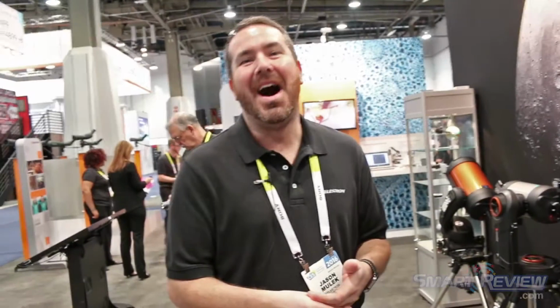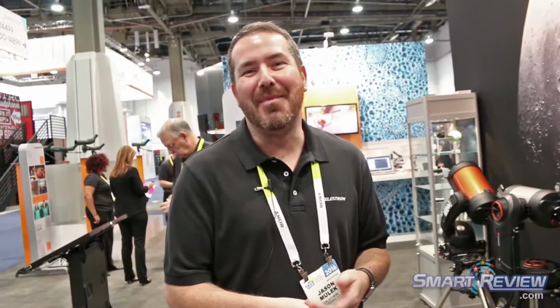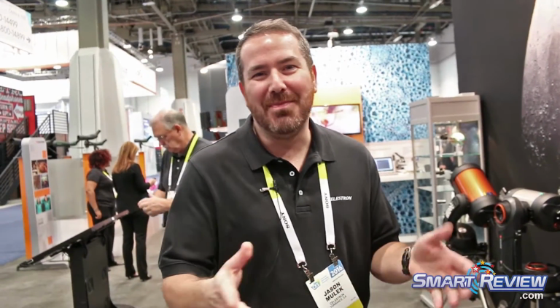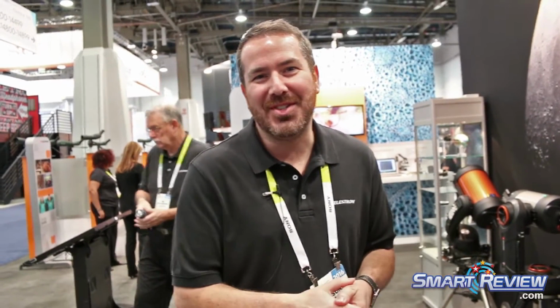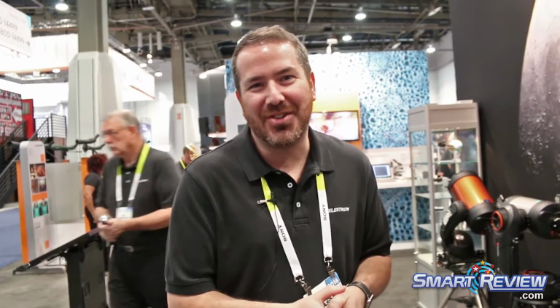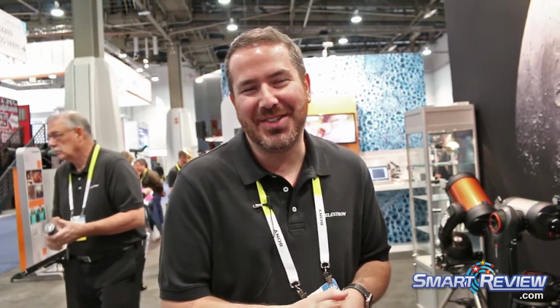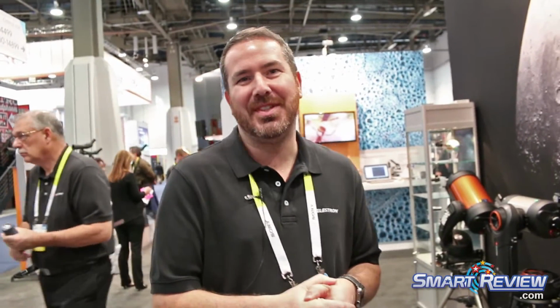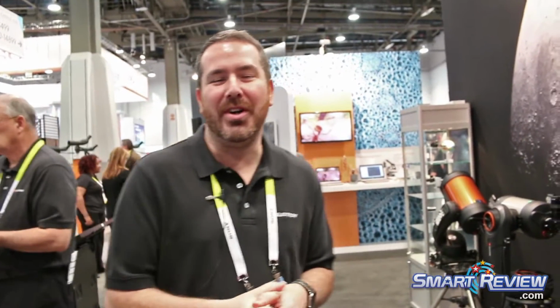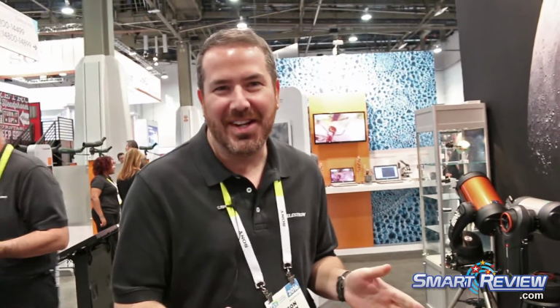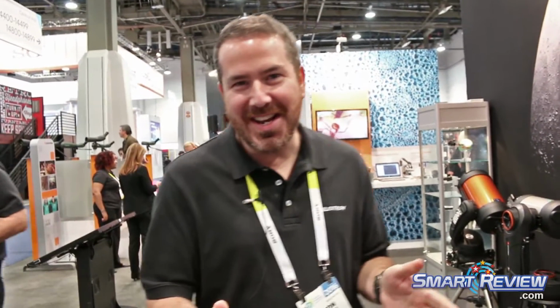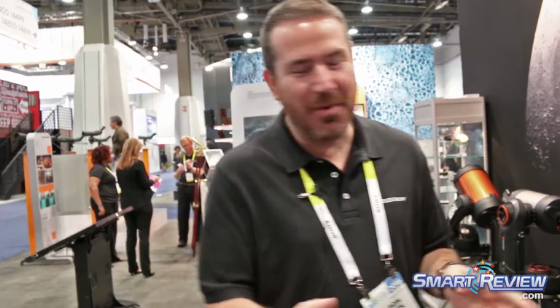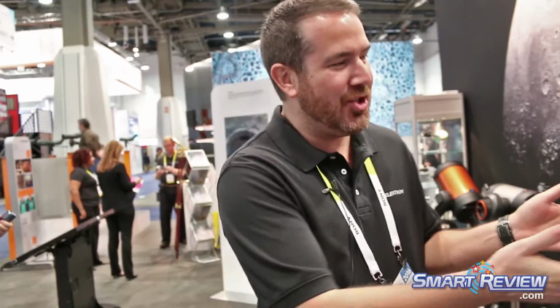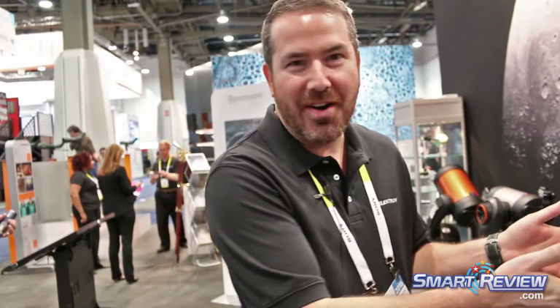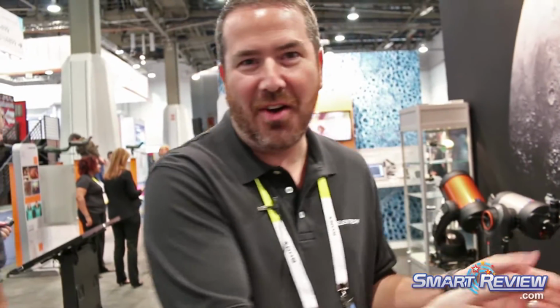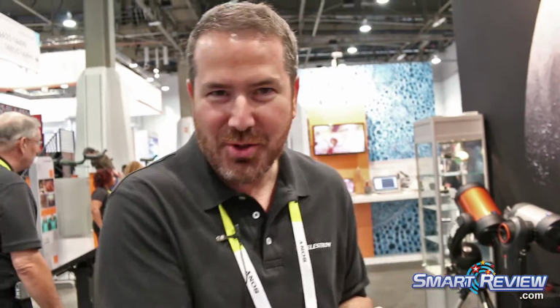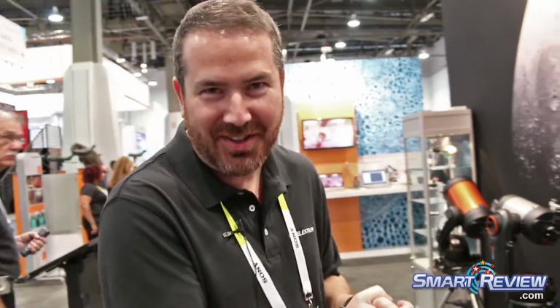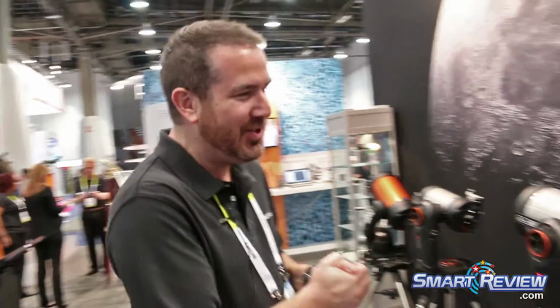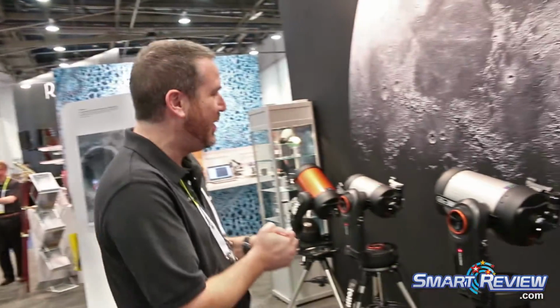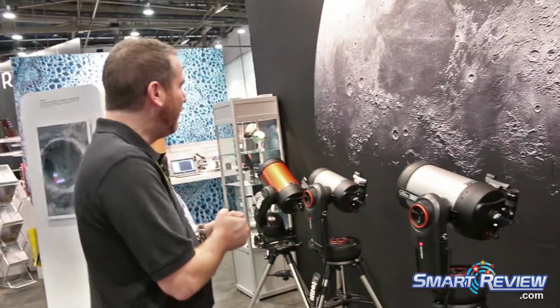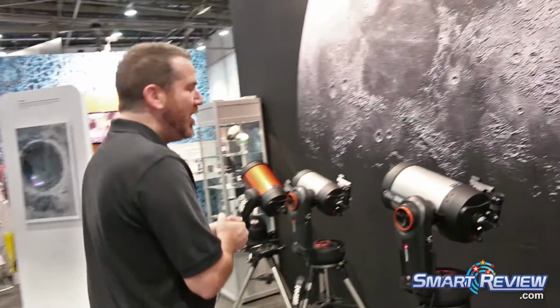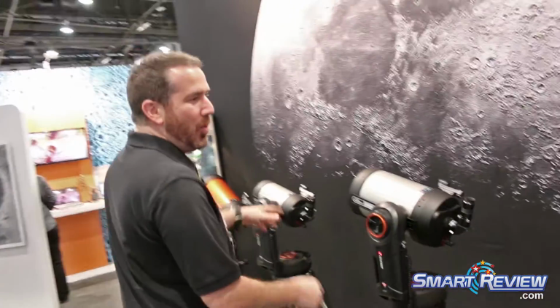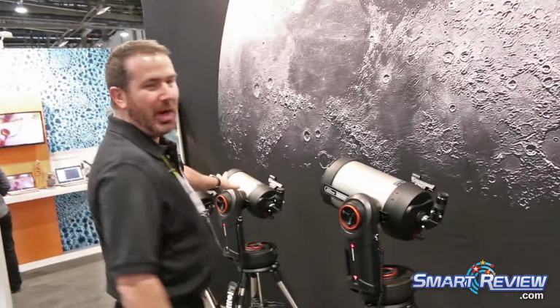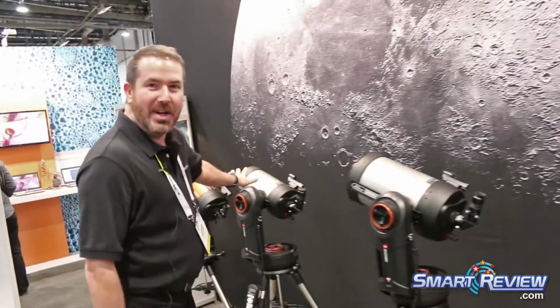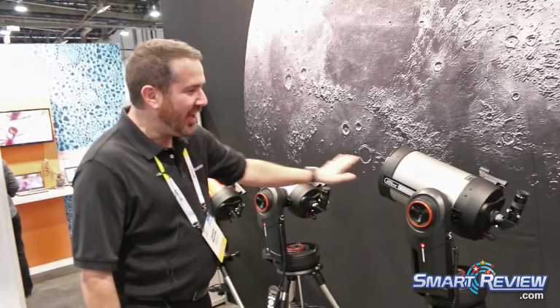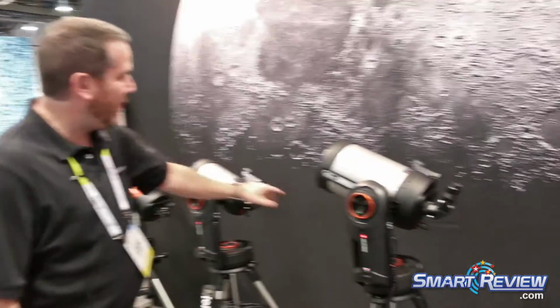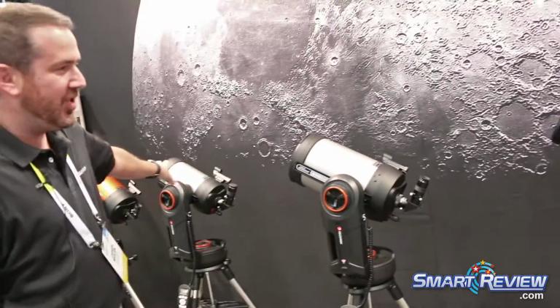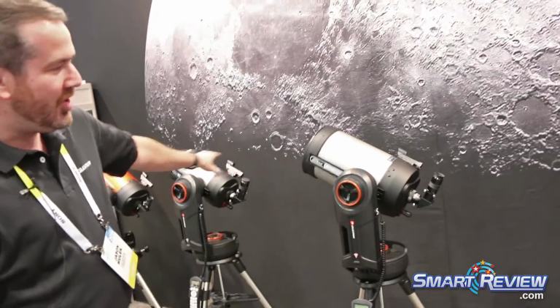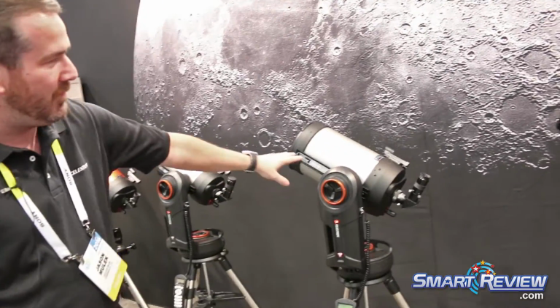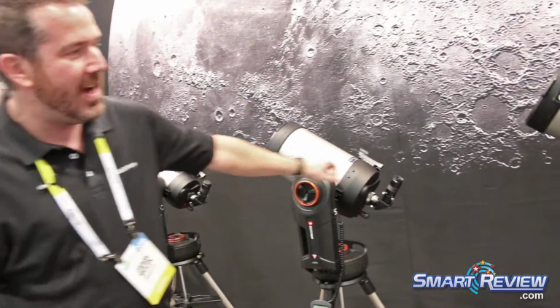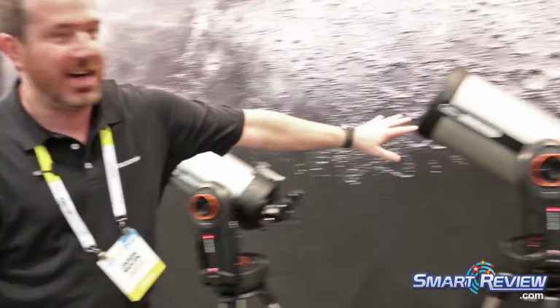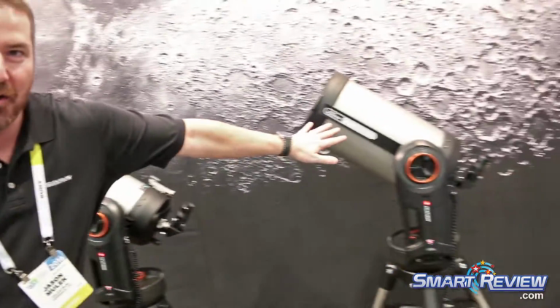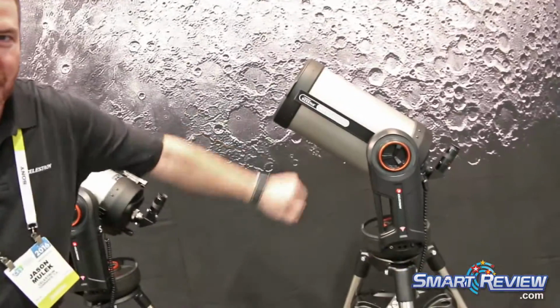Hi there, I'm Jason Mullick with Celestron Telescopes. We're here at CES and we want to show you our Nexstar Evolution series of telescopes. They come in three different sizes: we've got our six inch, an eight inch, and a nine and a quarter inch.